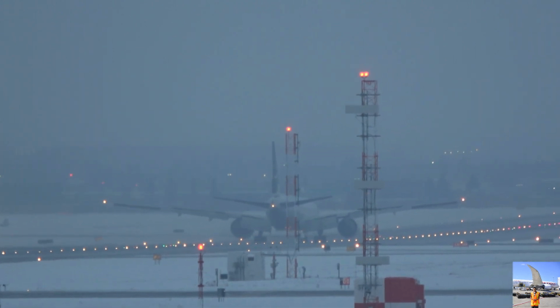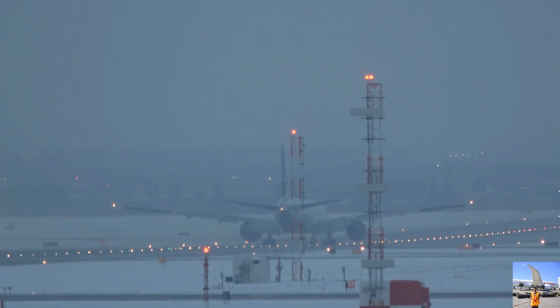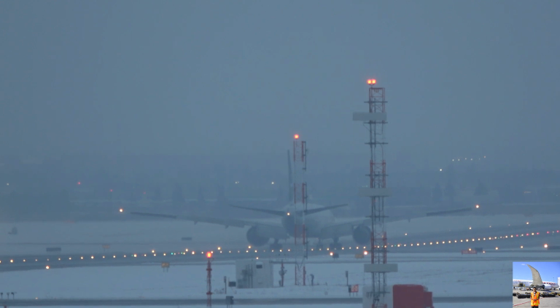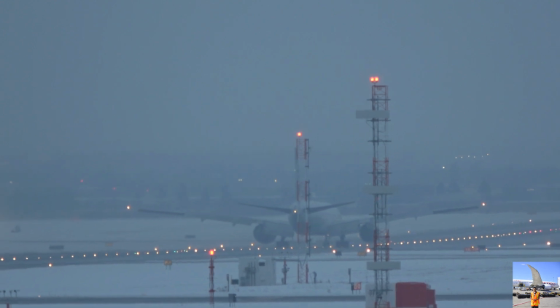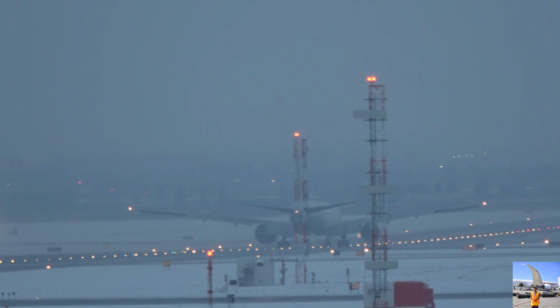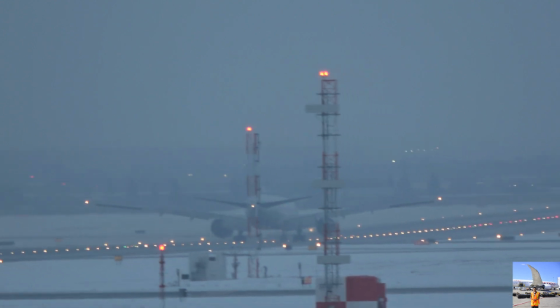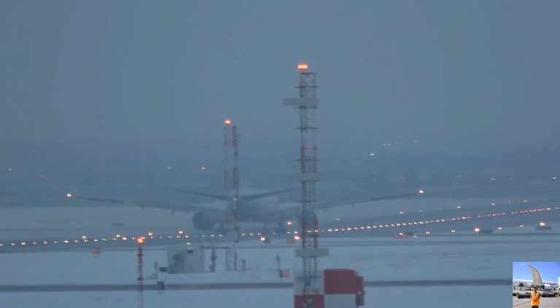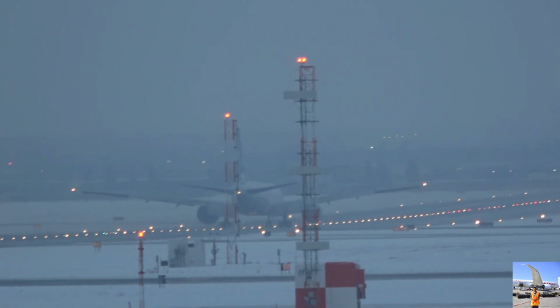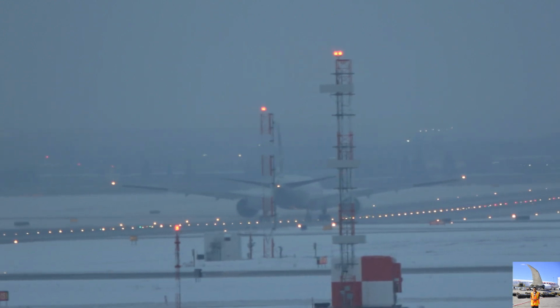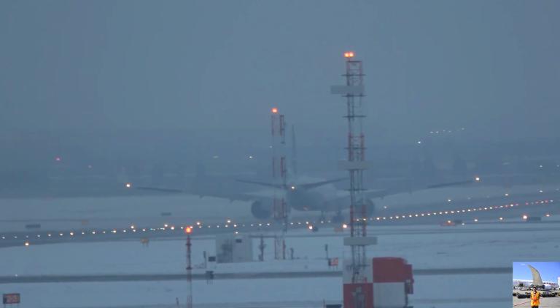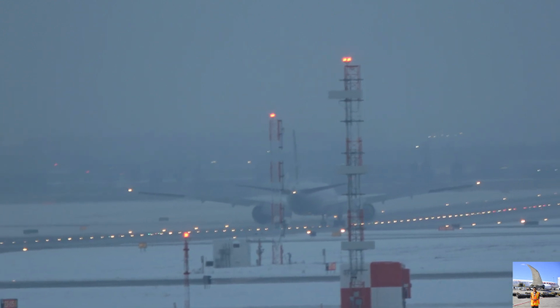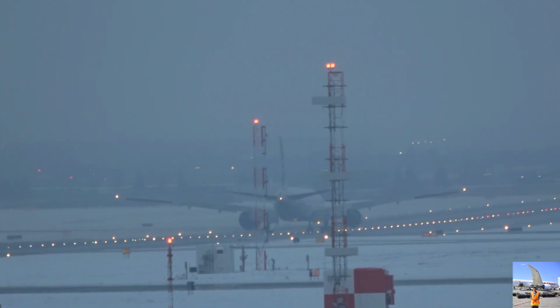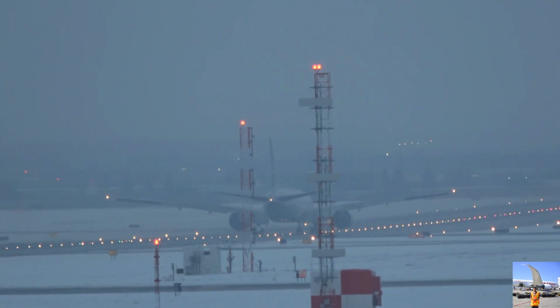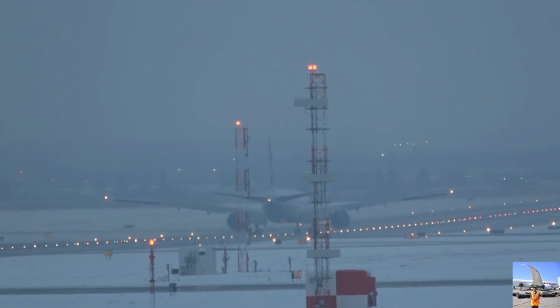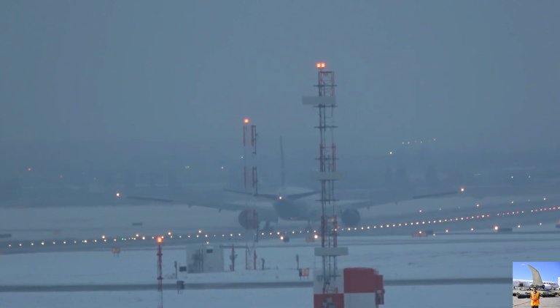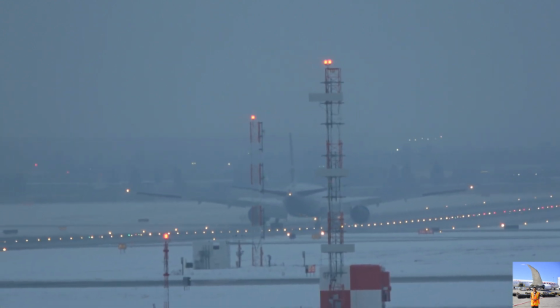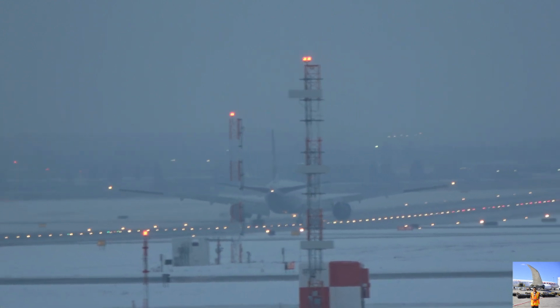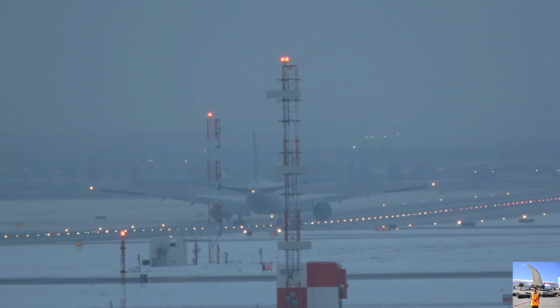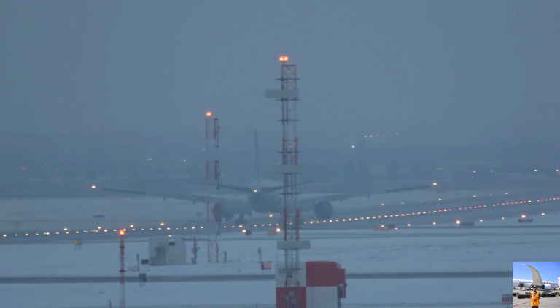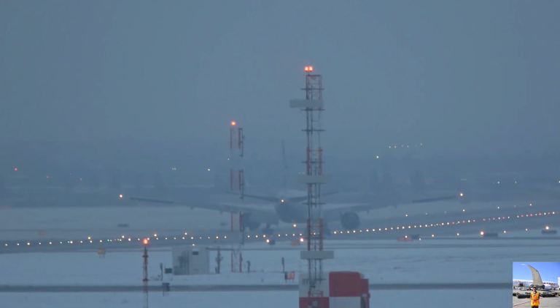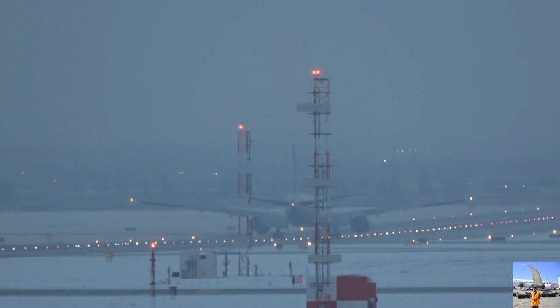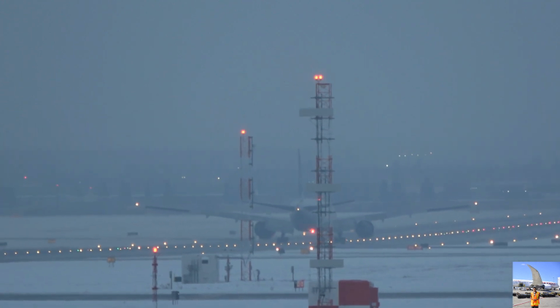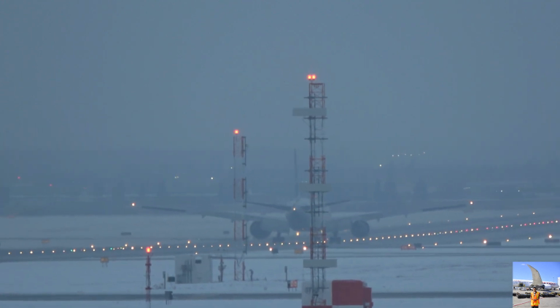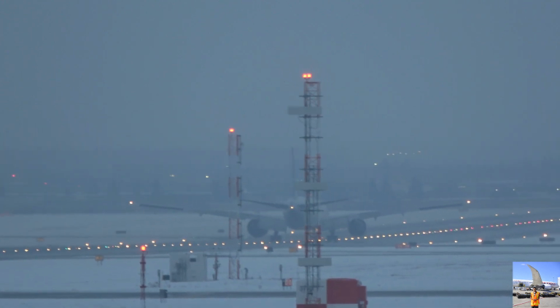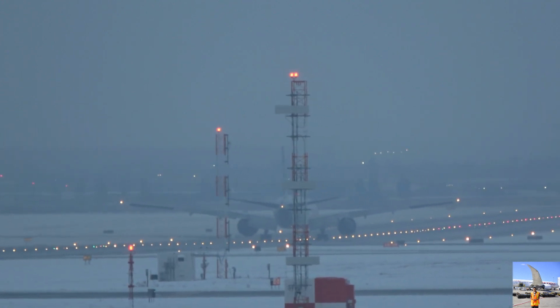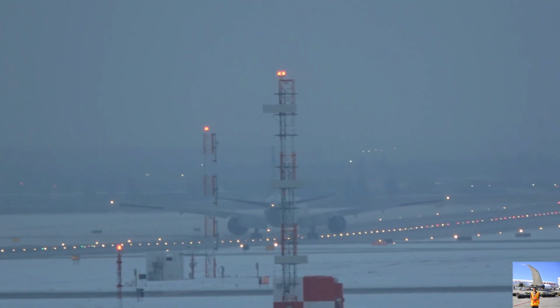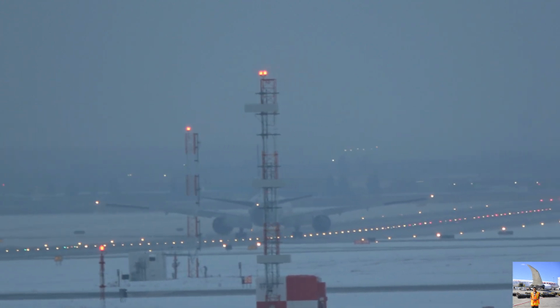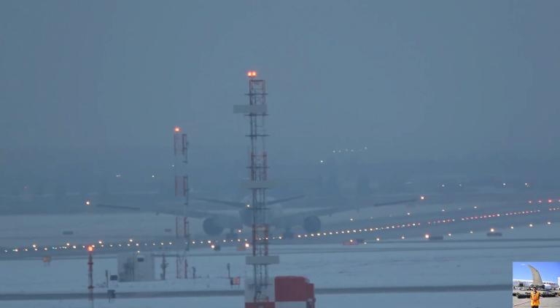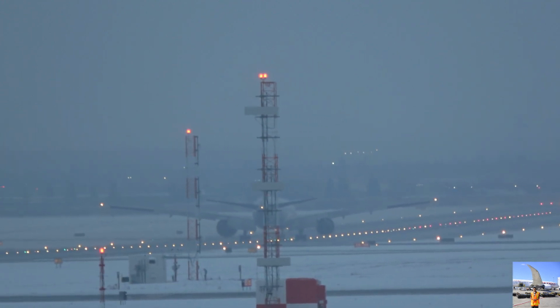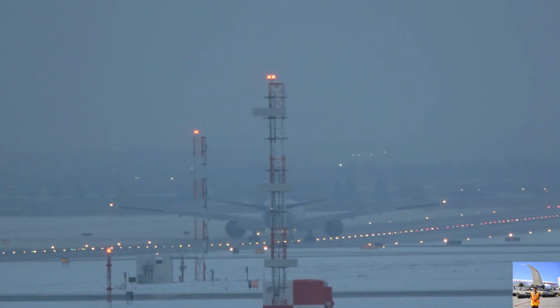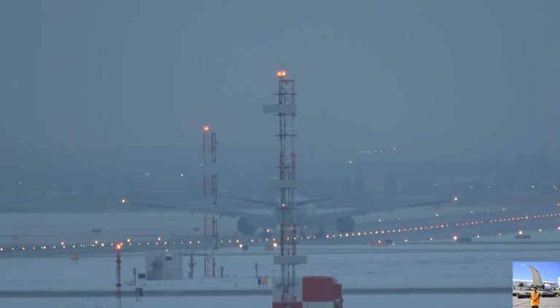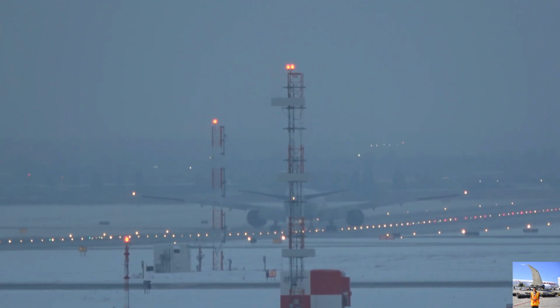780-3, connect to left Hotel 4, join Hotel, contact ground 121.65. Connect to left Hotel 4, join Hotel, 121.65, contact ground 780-3.